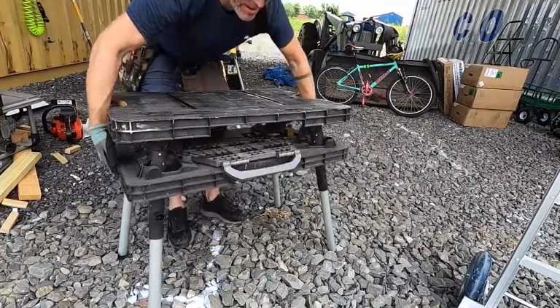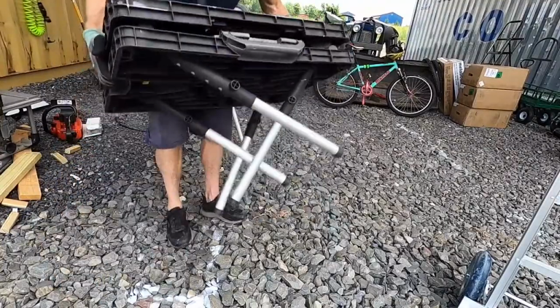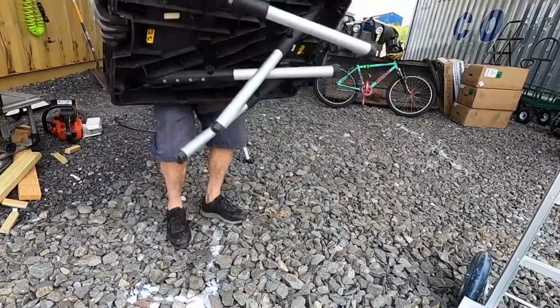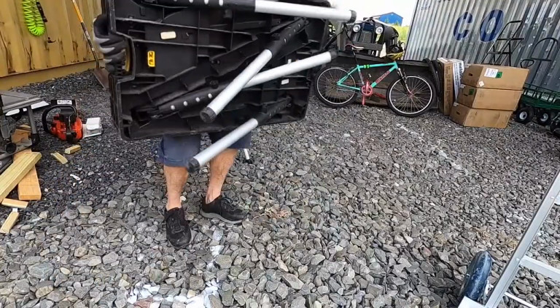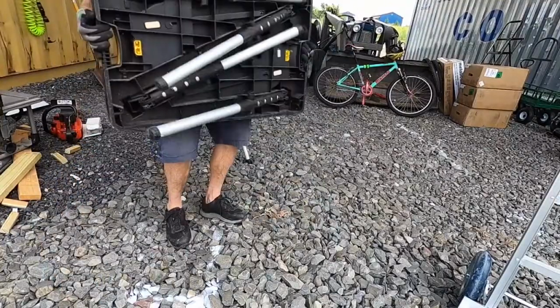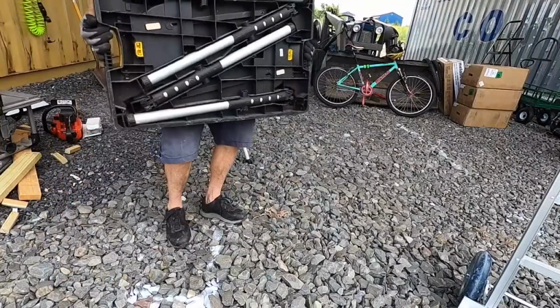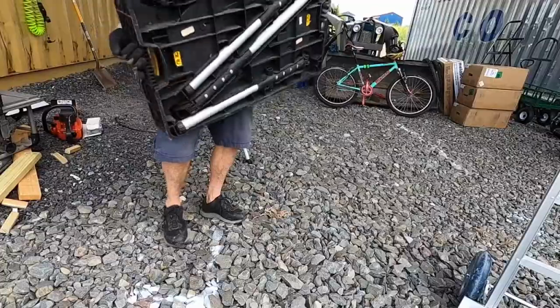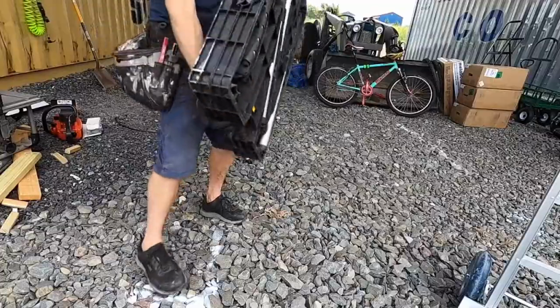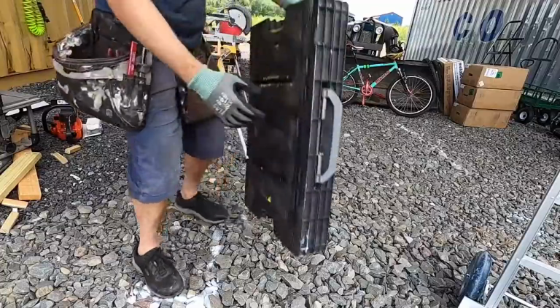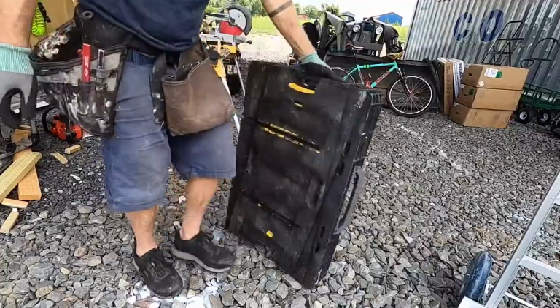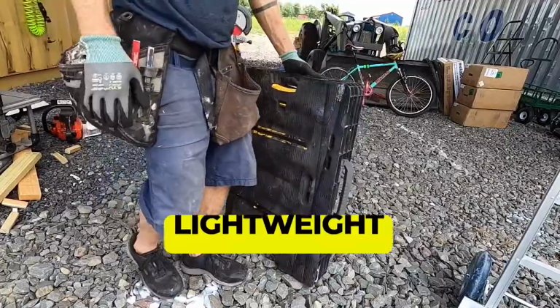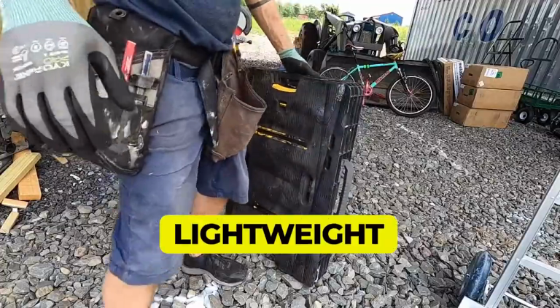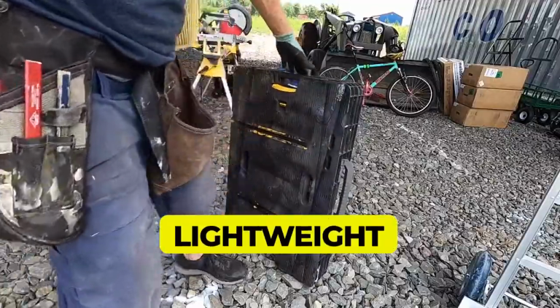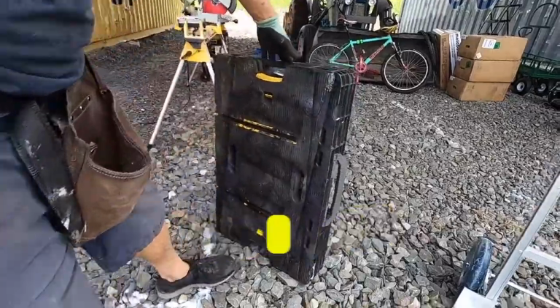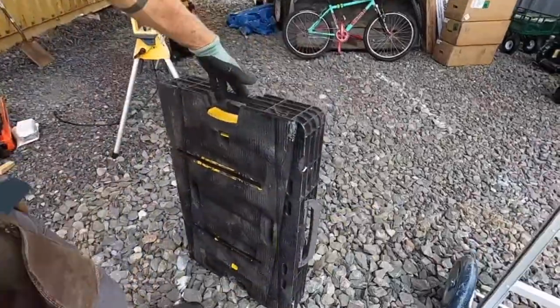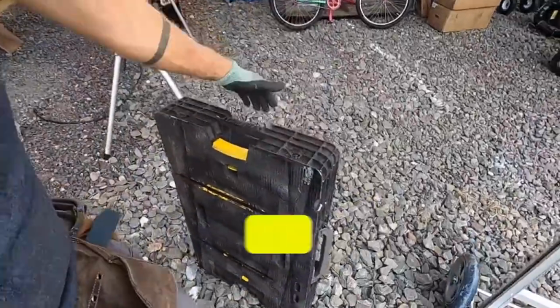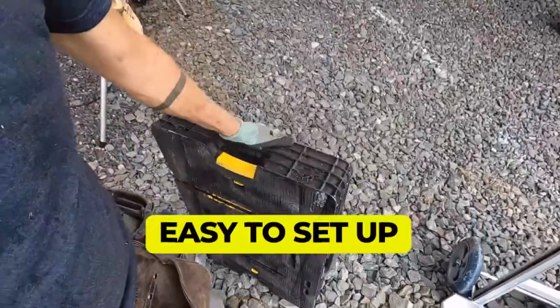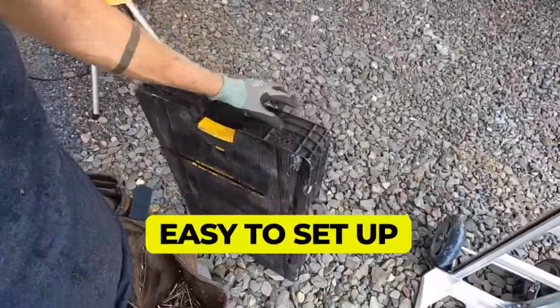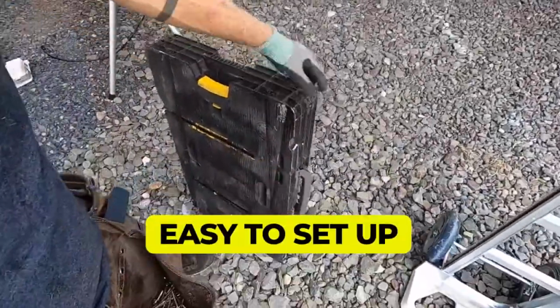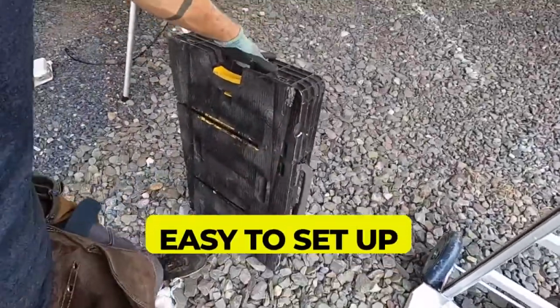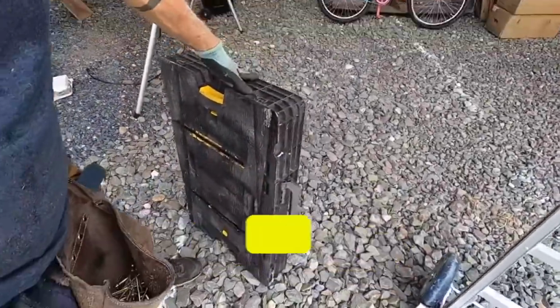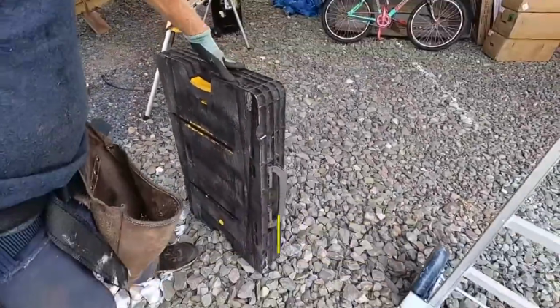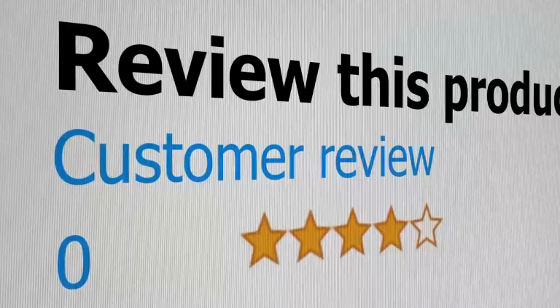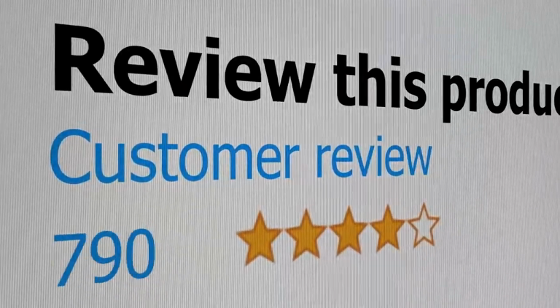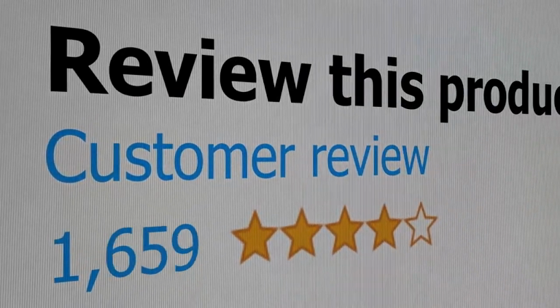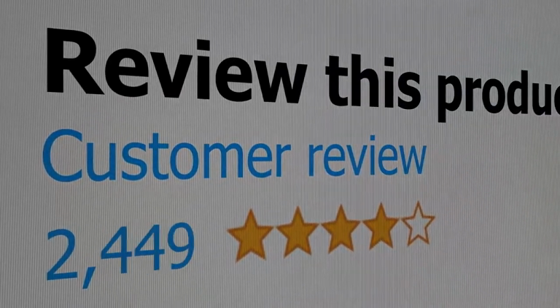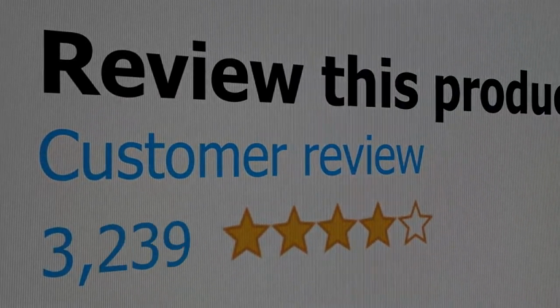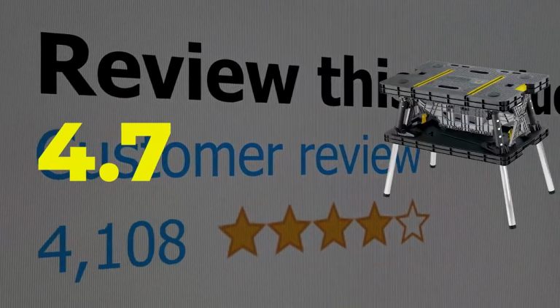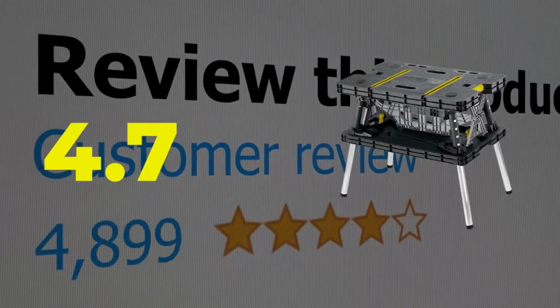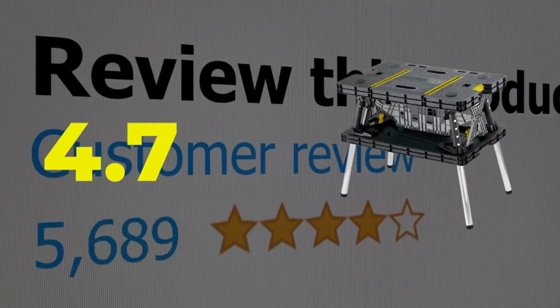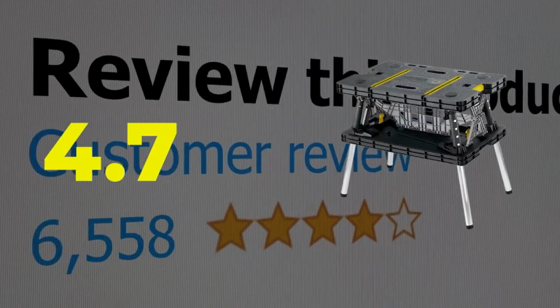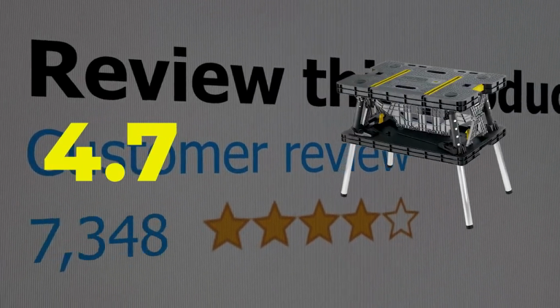The main features of this product are that it is lightweight and easy to set up and take down. This product's customer review is 4.7 out of 5.